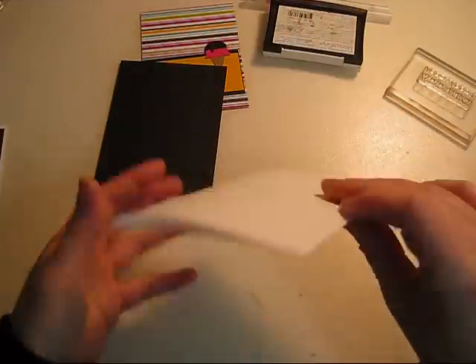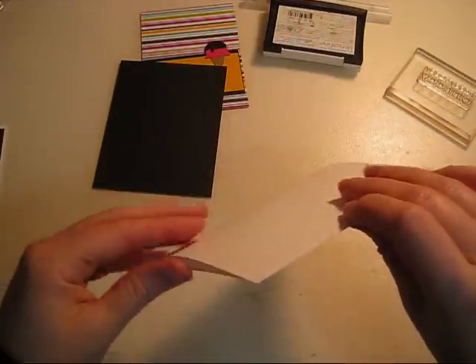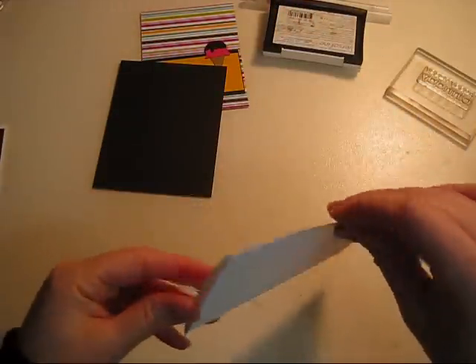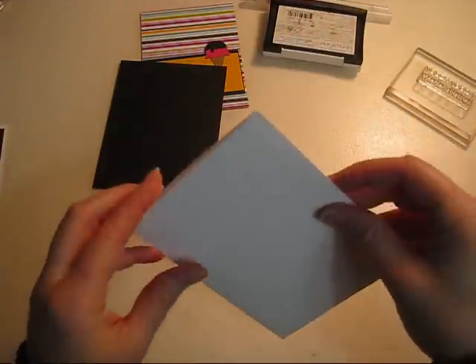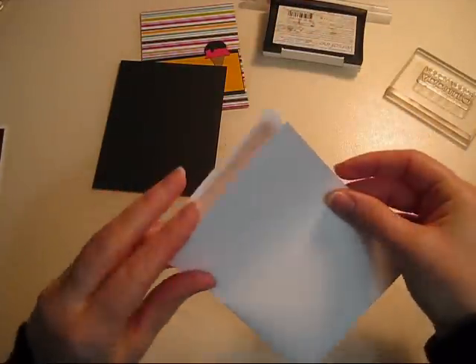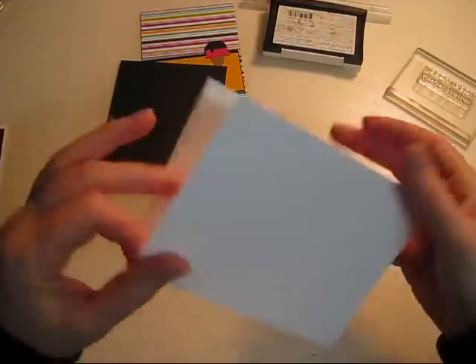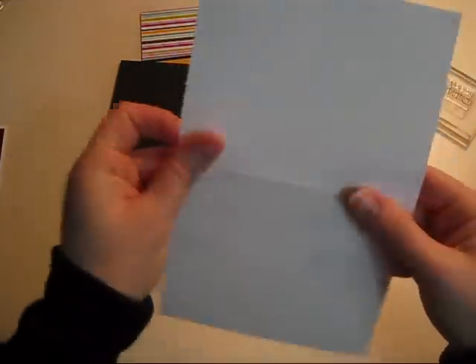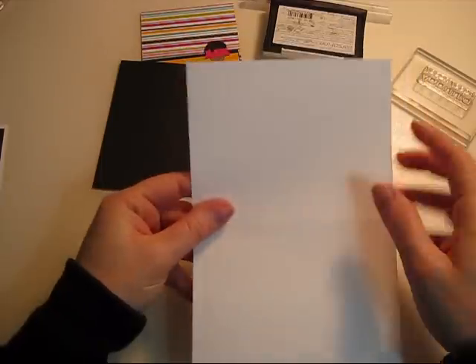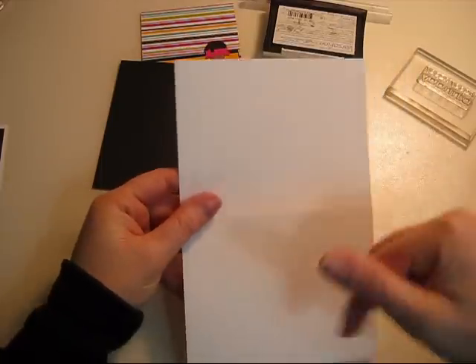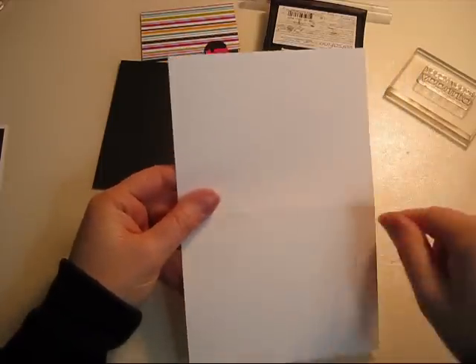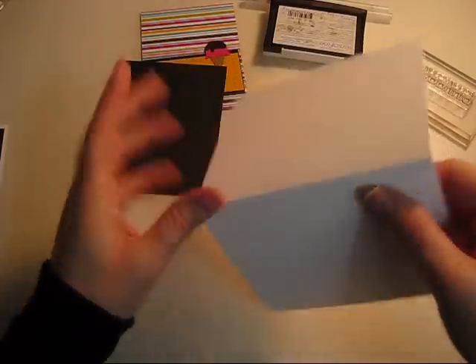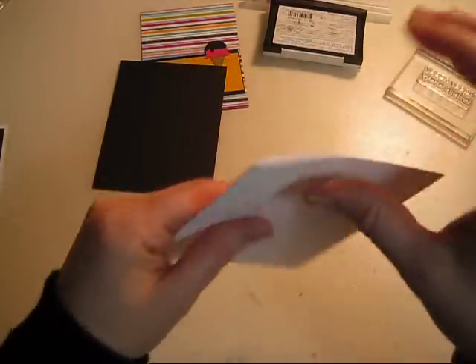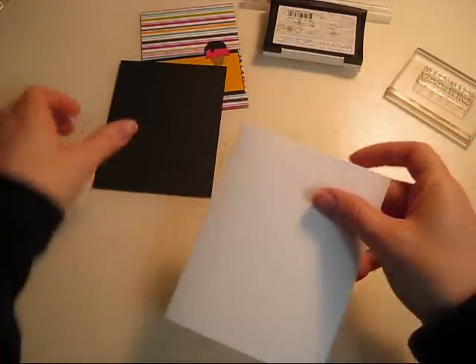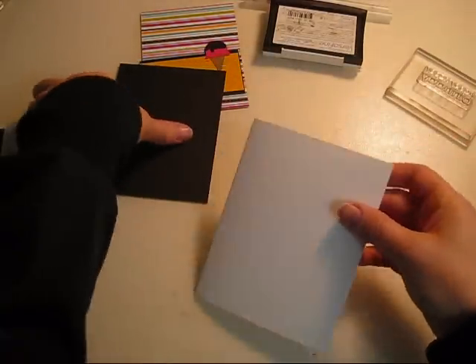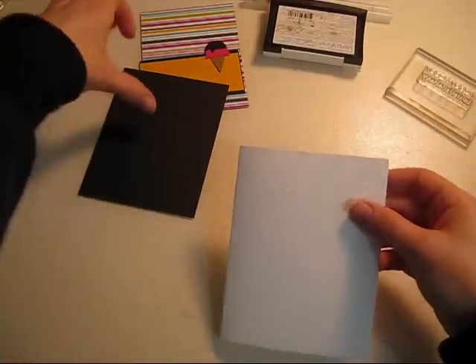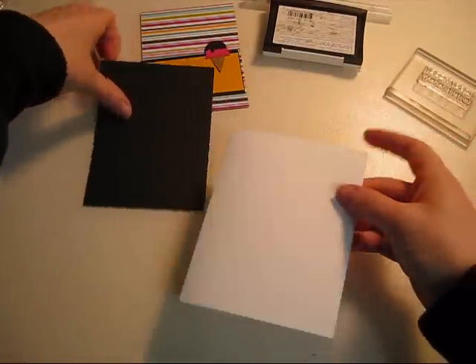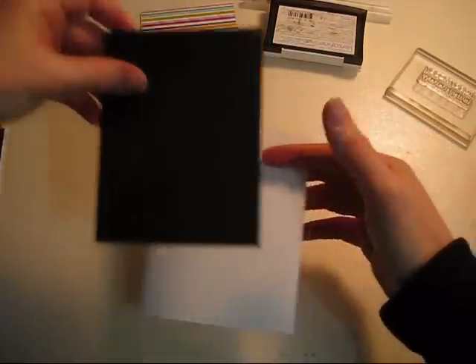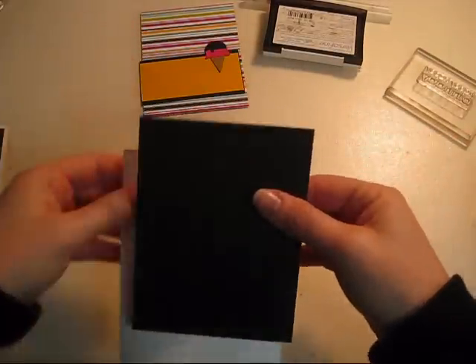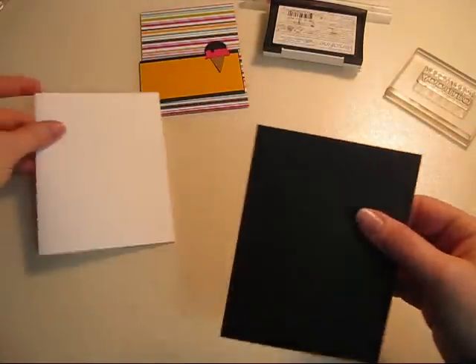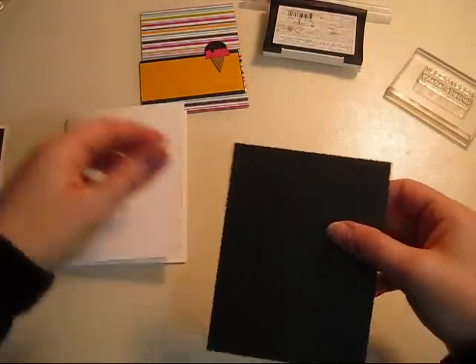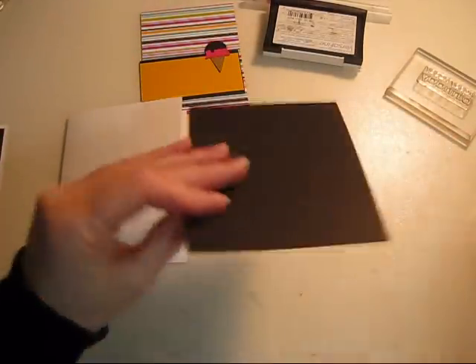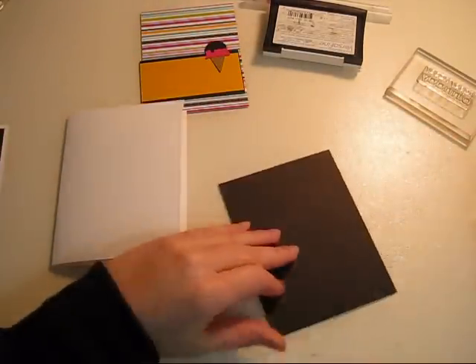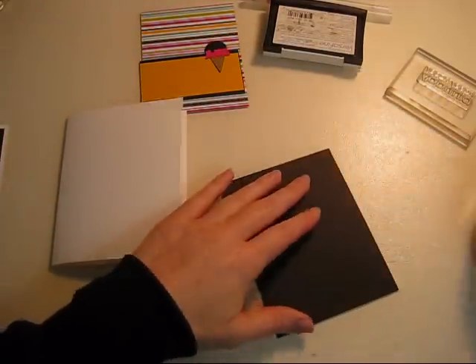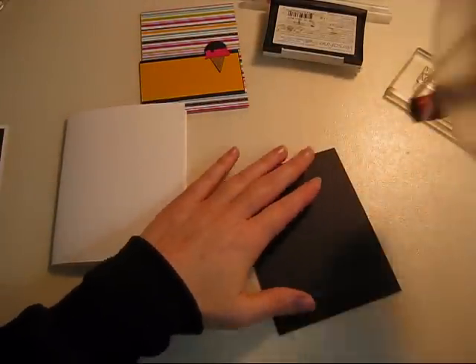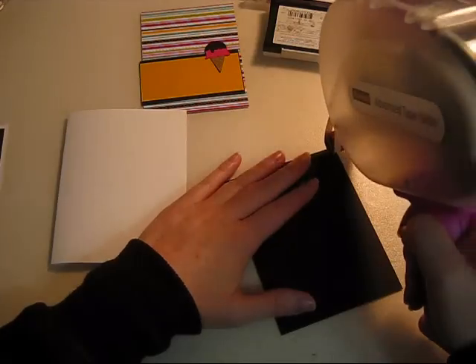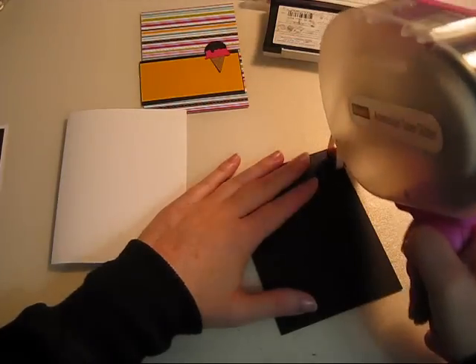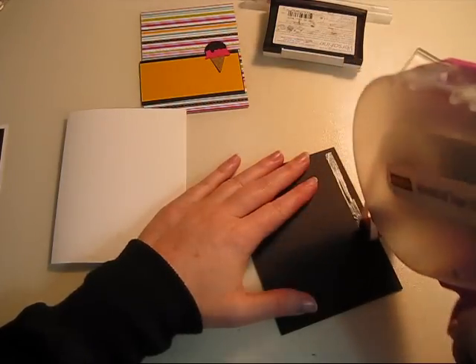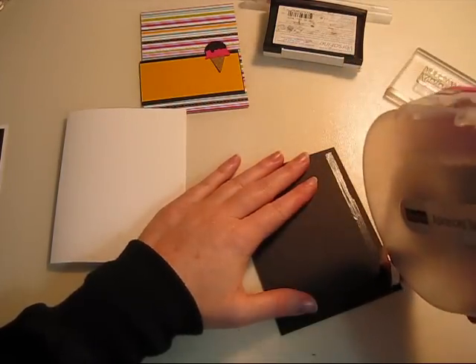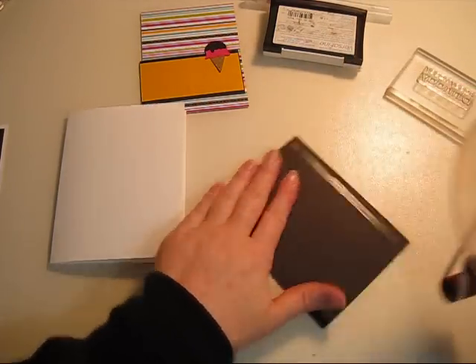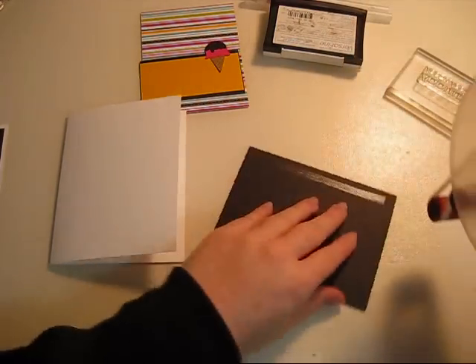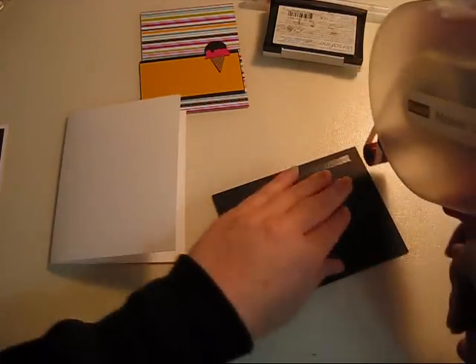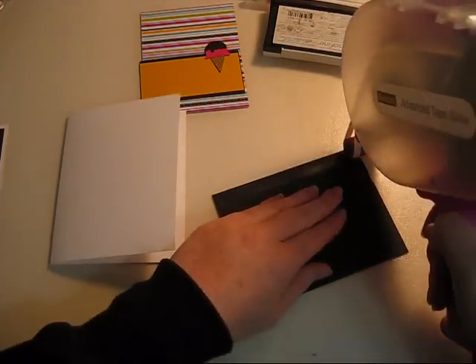First of all you'll need a card — this is already a pre-made card and this is eight and a half by five and a half. Then the black piece is slightly smaller than that, it's five and a quarter by four inches. So you're gonna want to adhere this to your card base.